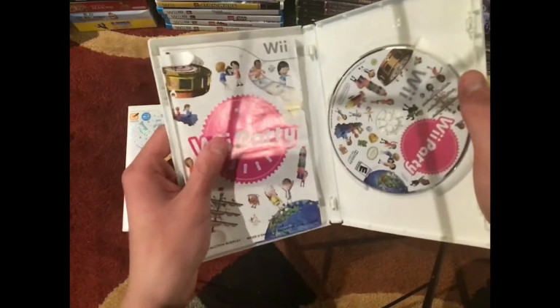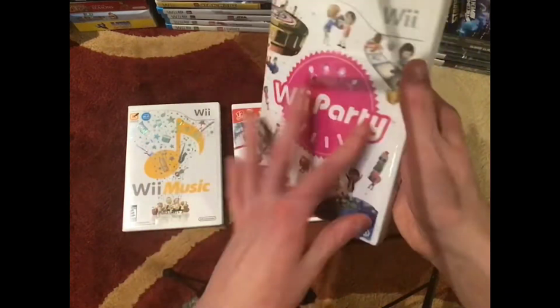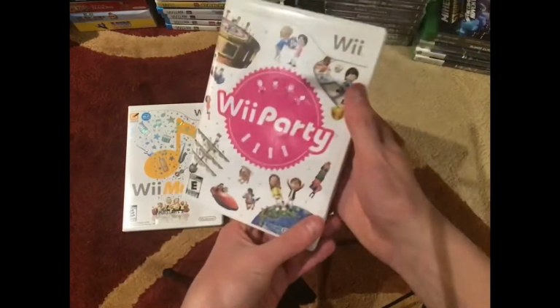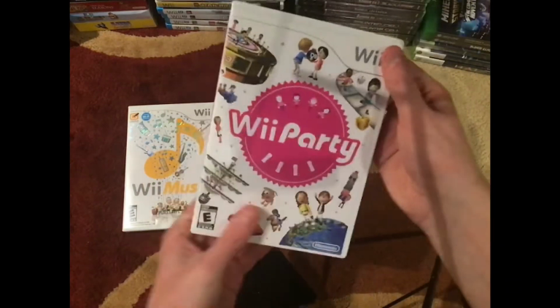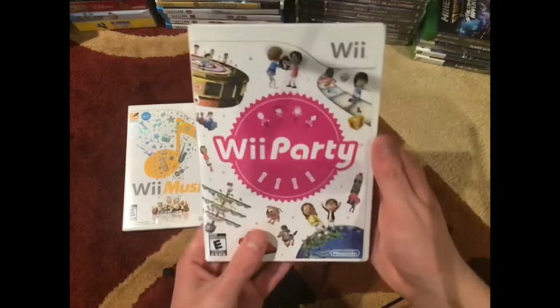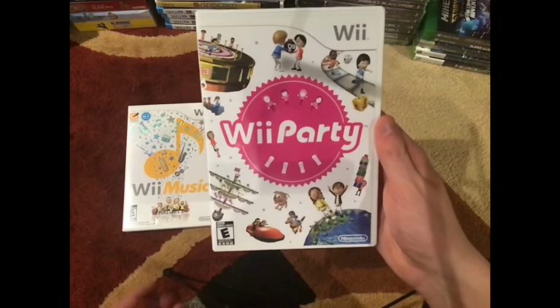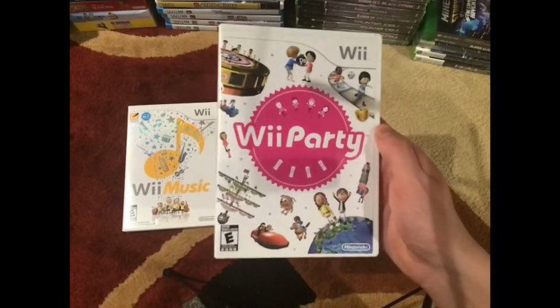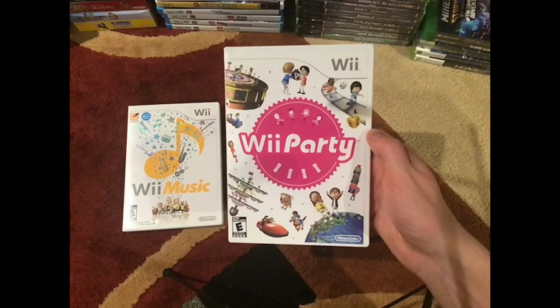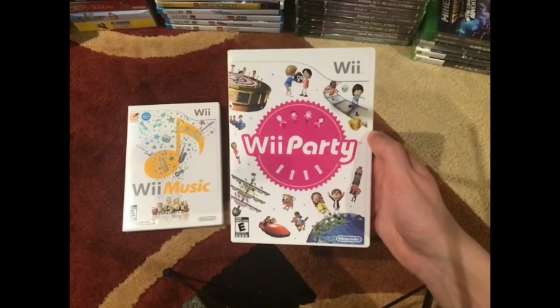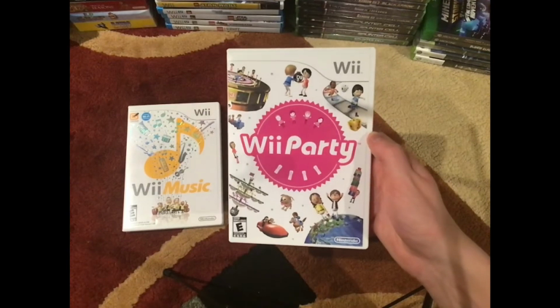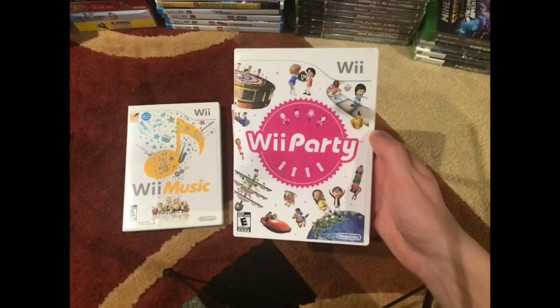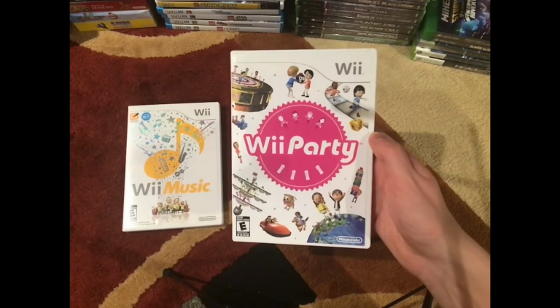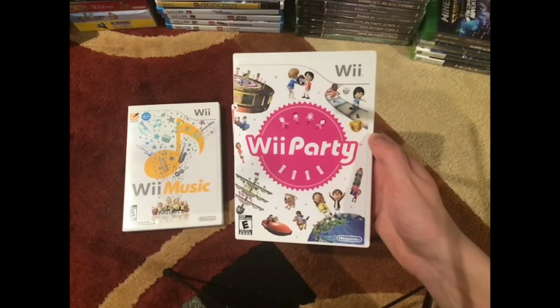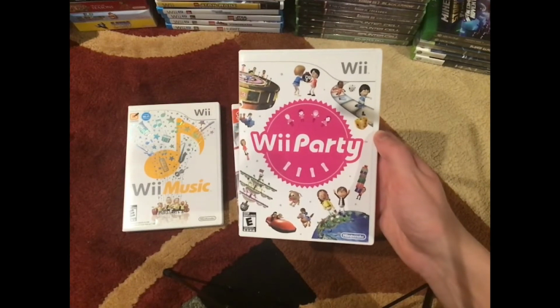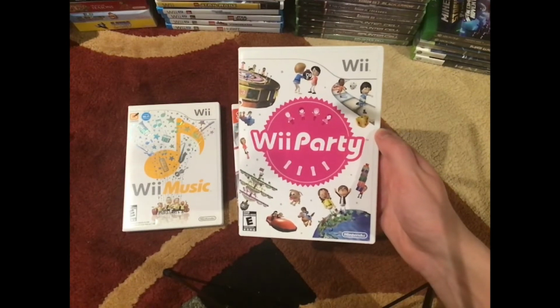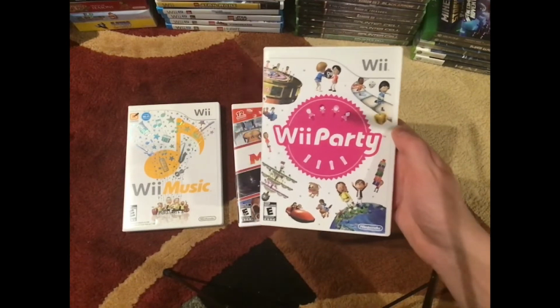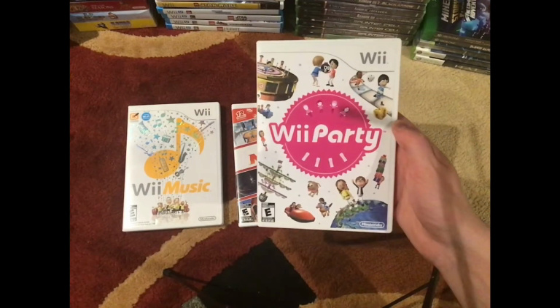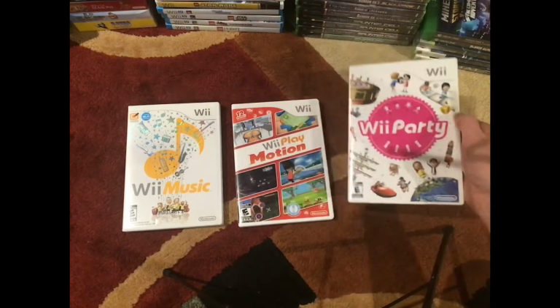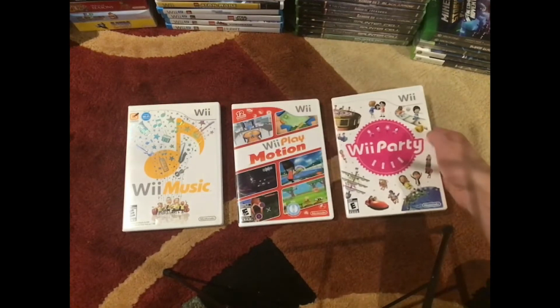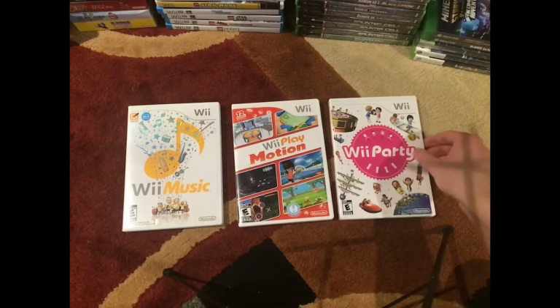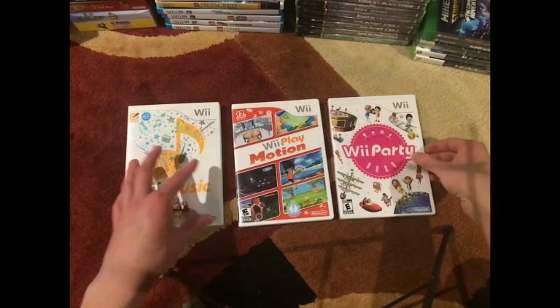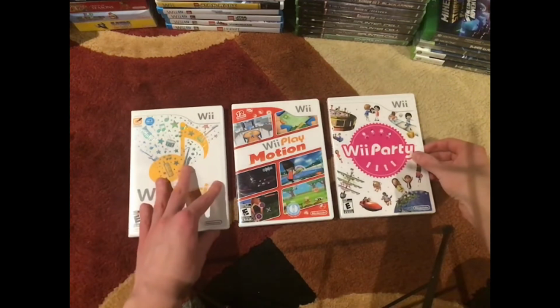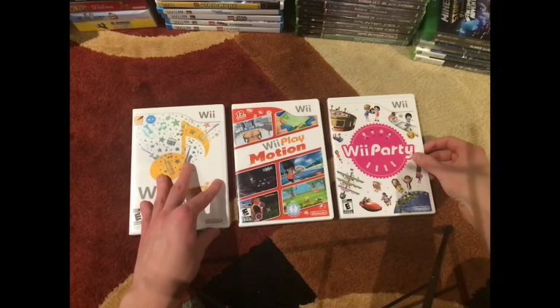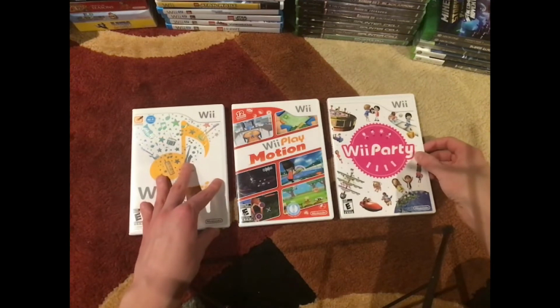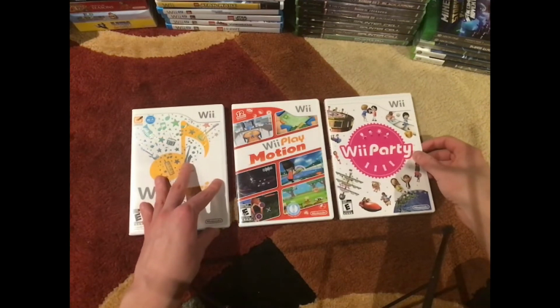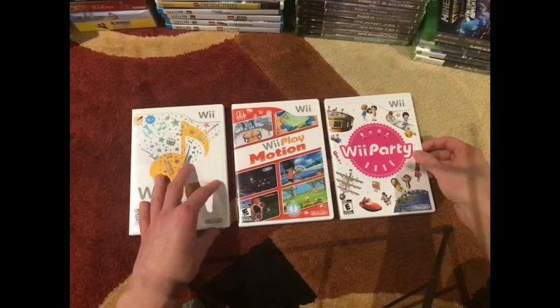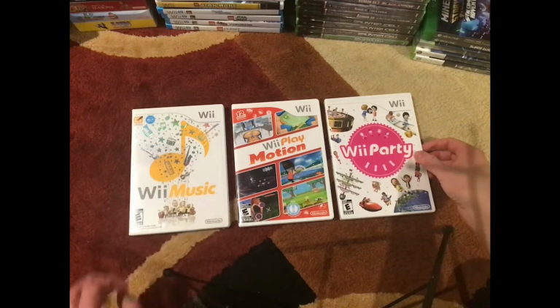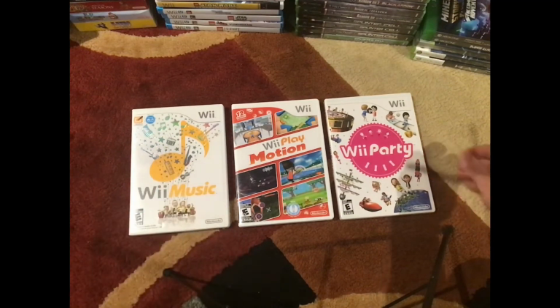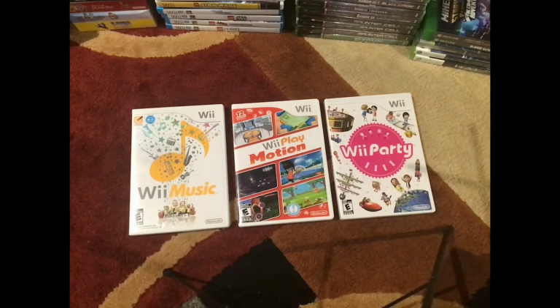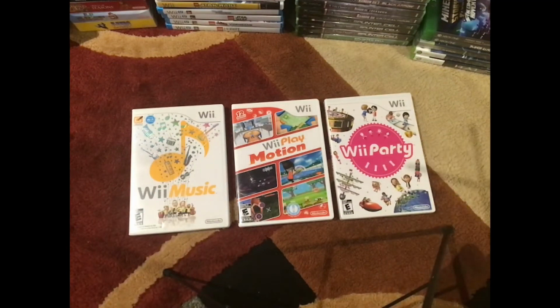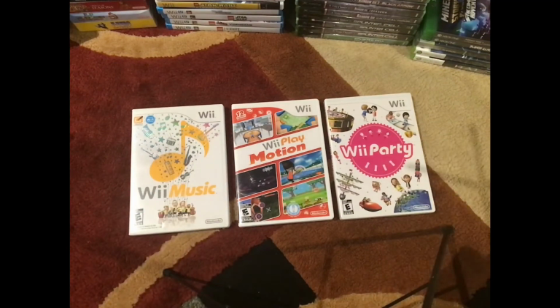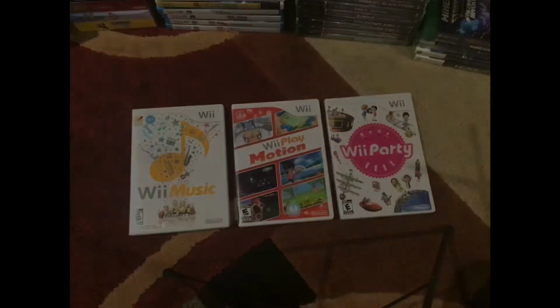This is actually, I think, the second most expensive Wii game, behind Wii Party U for the Wii U. So I got these three games here, and now let's take a look — I'll show you guys adding it to my collection.